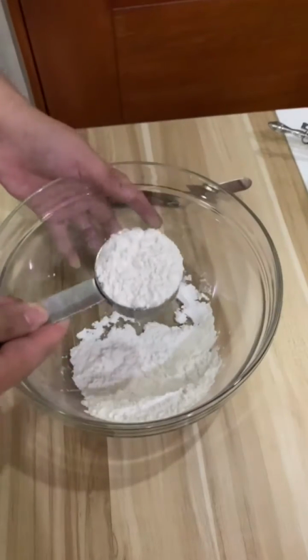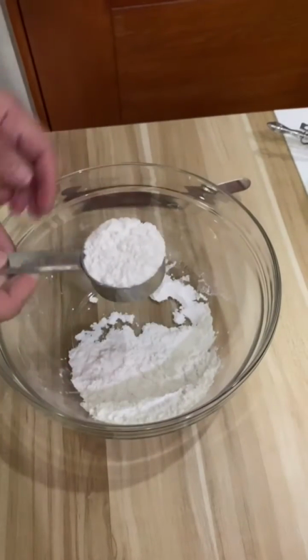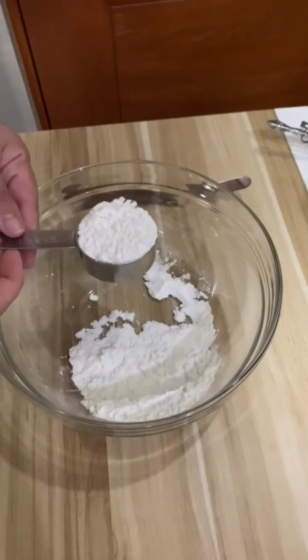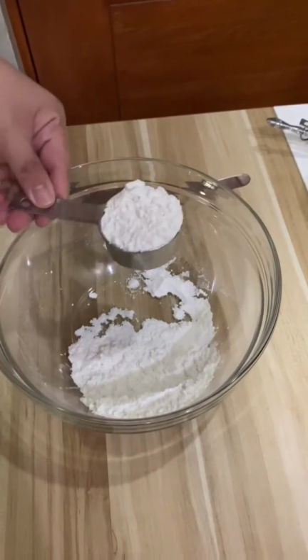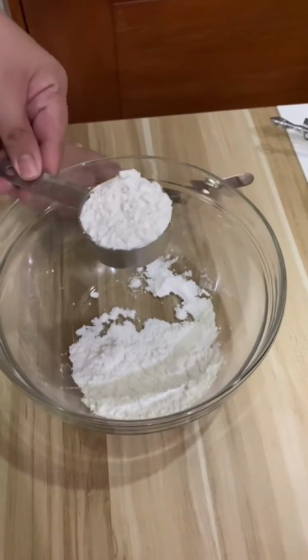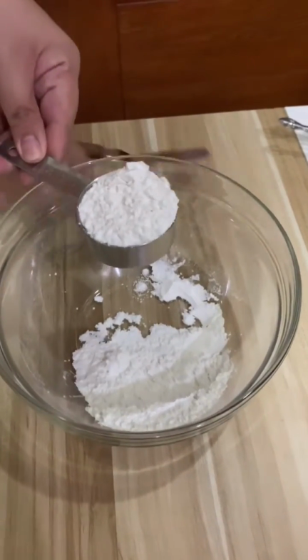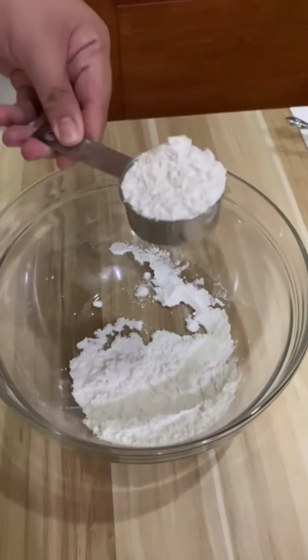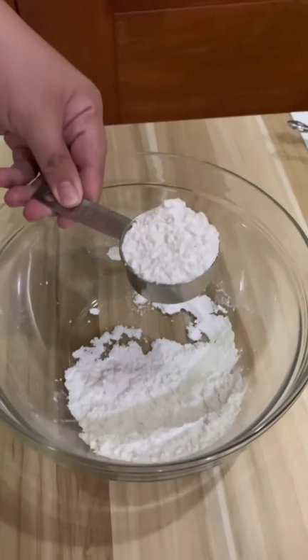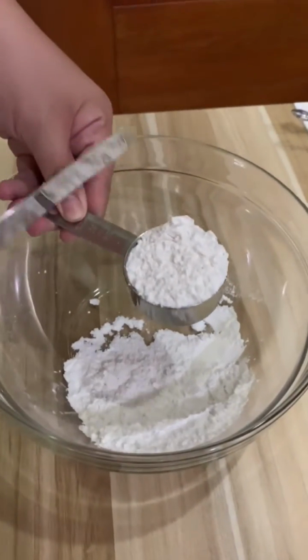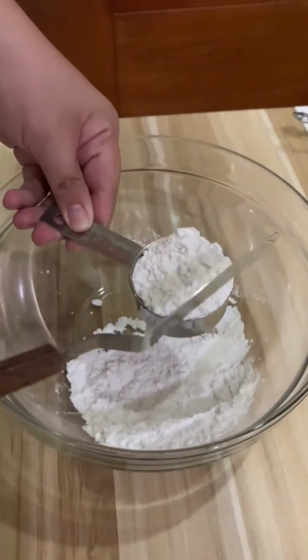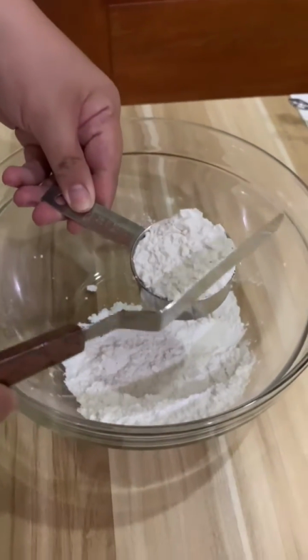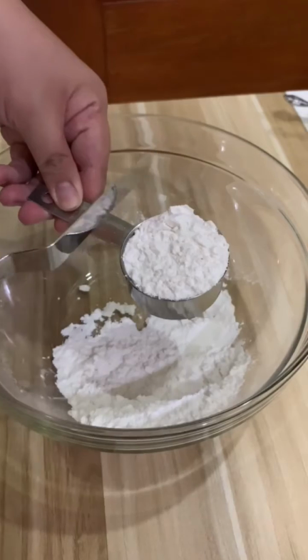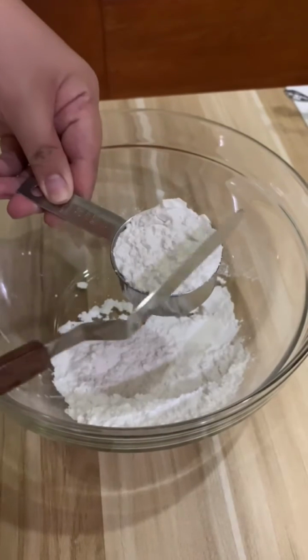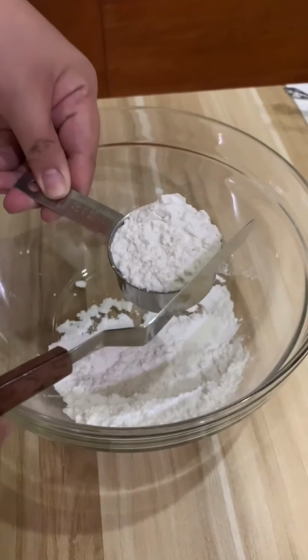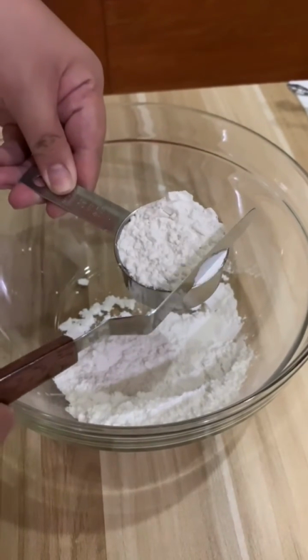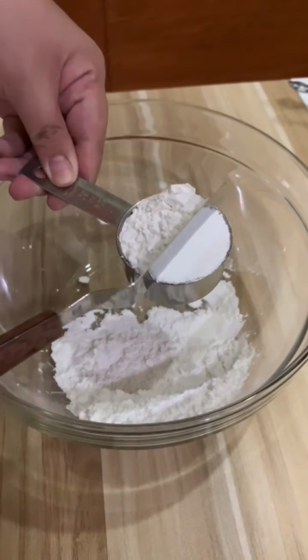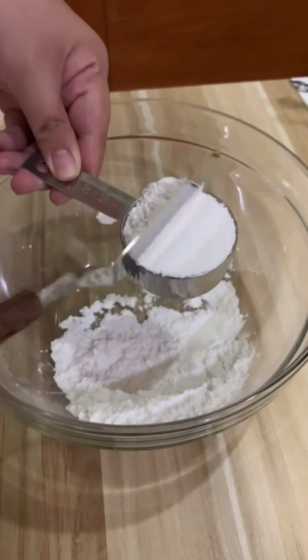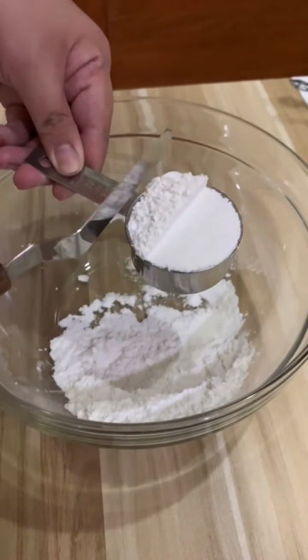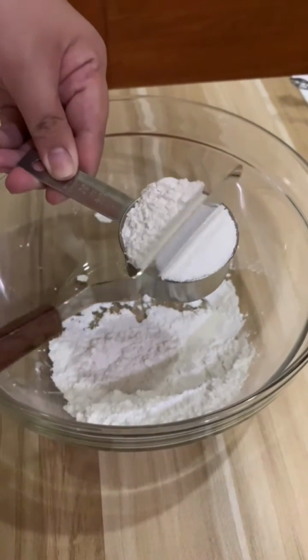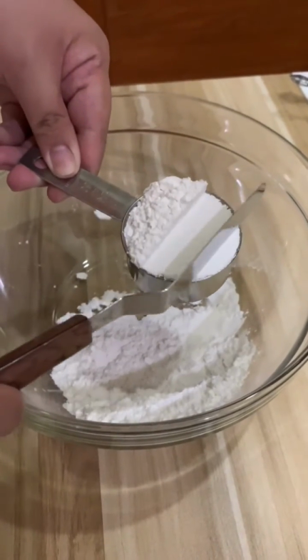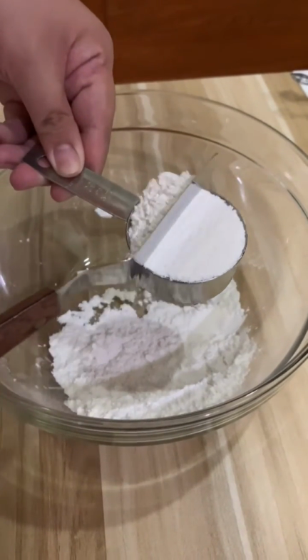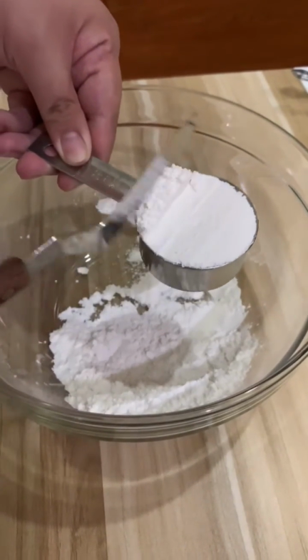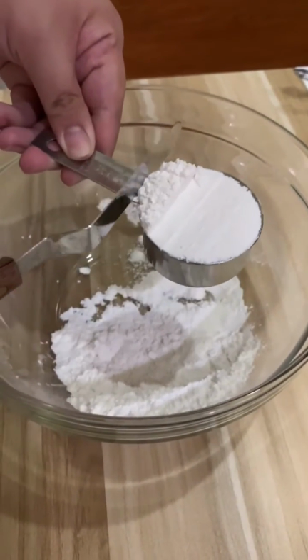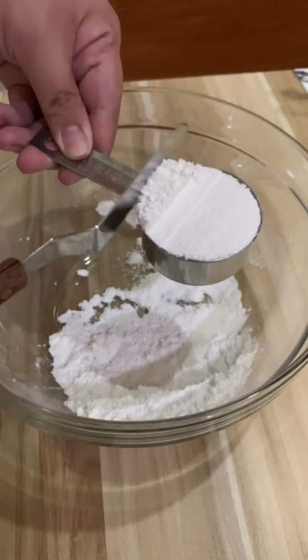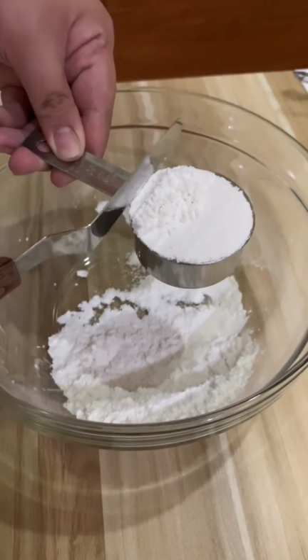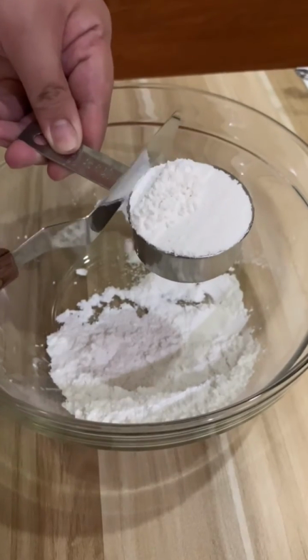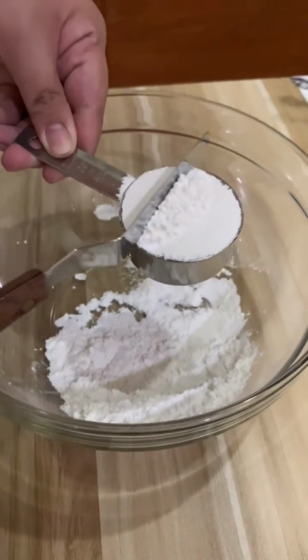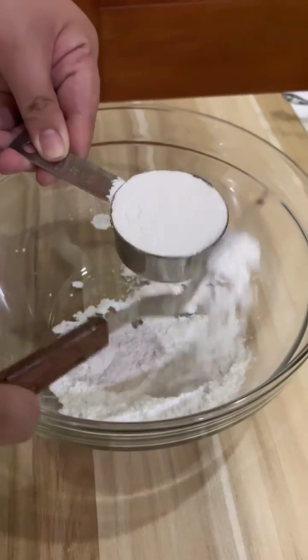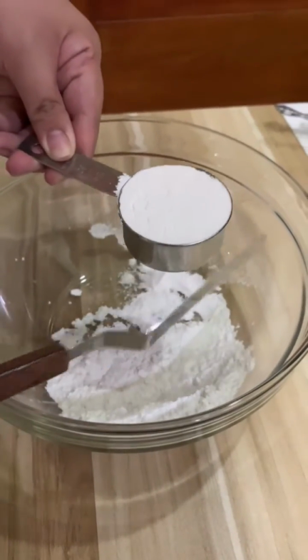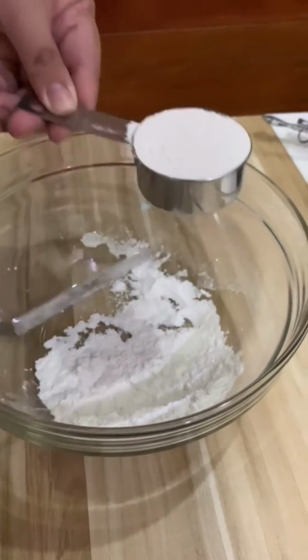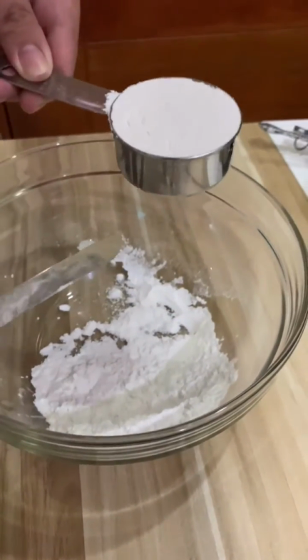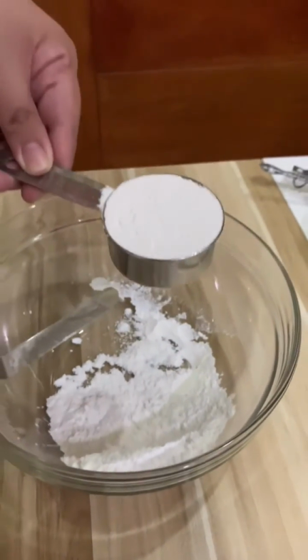Again, the correct way of leveling the flour that you need is by using the spatula, not by tapping it. That concludes our performance task. Thank you everyone. Hope you learned something today.